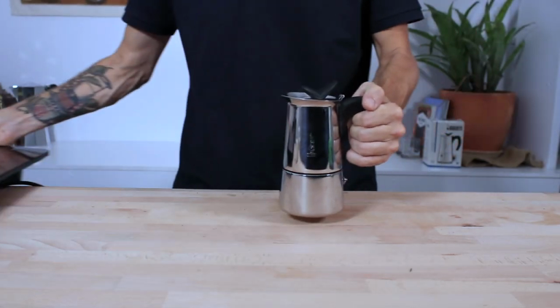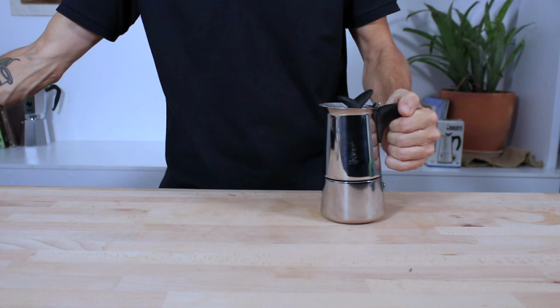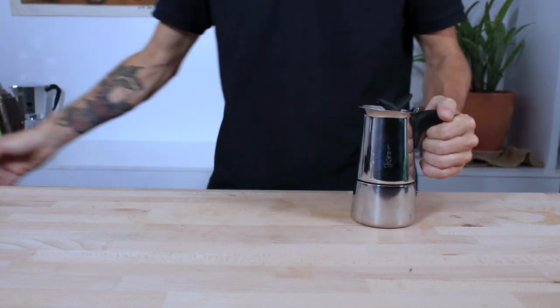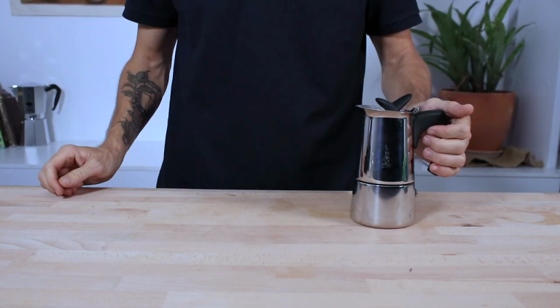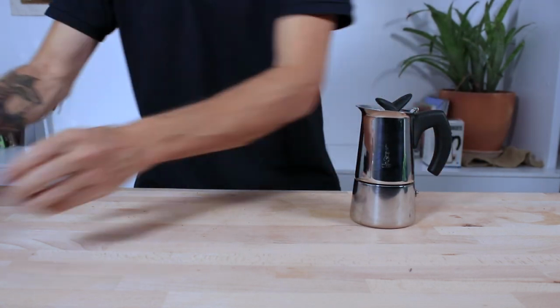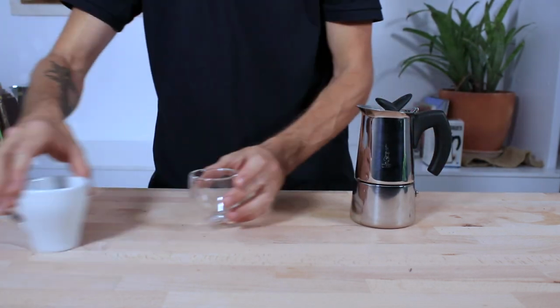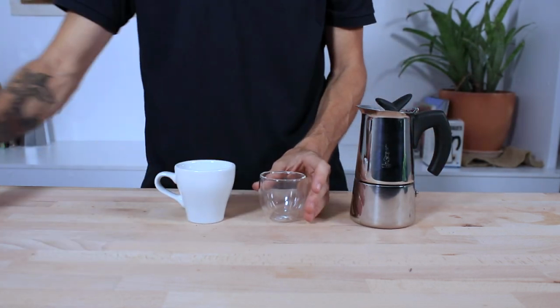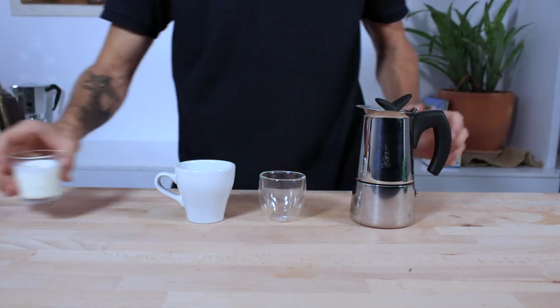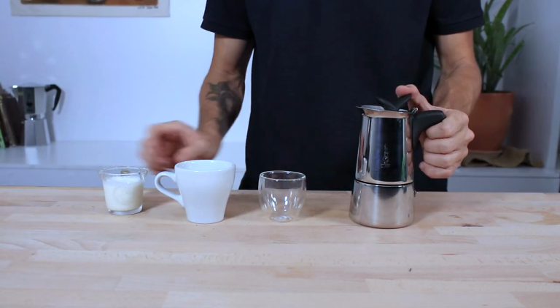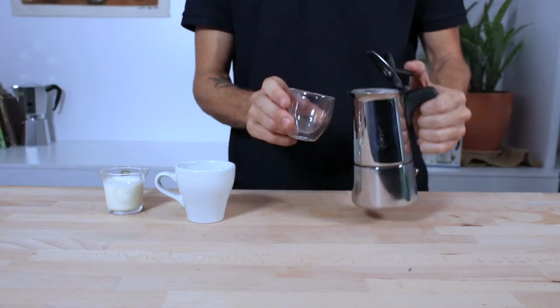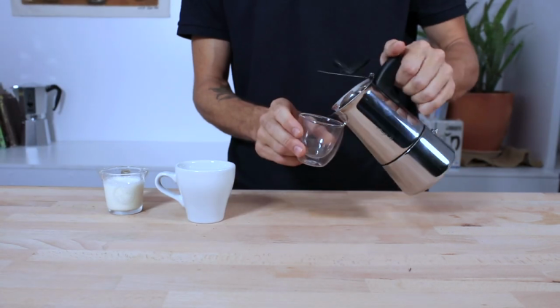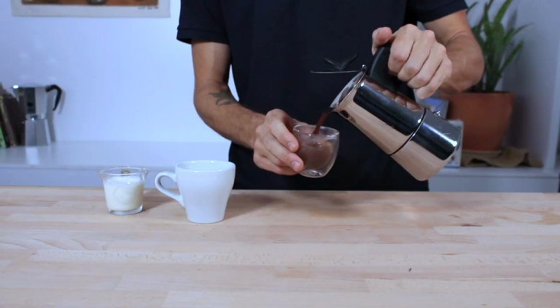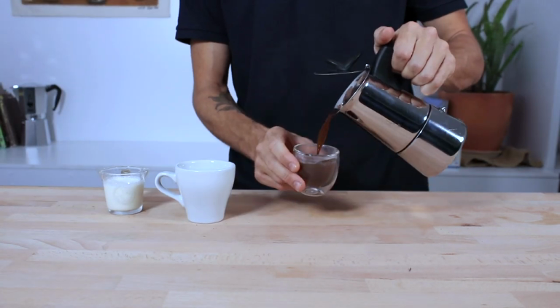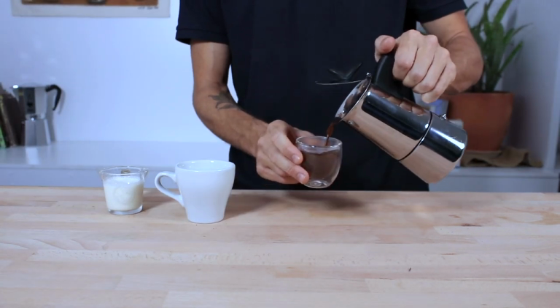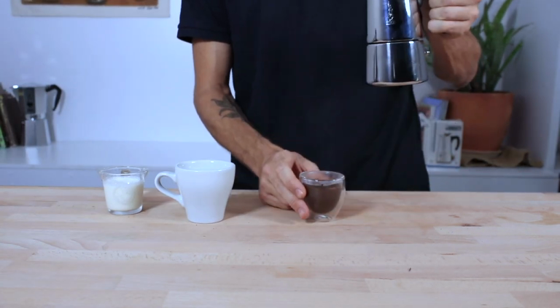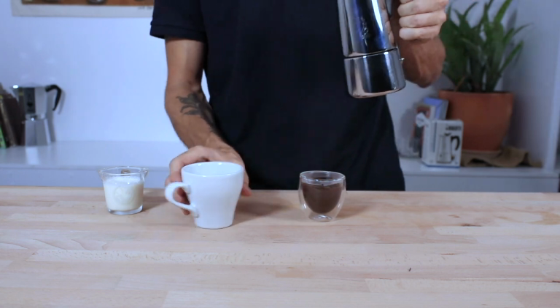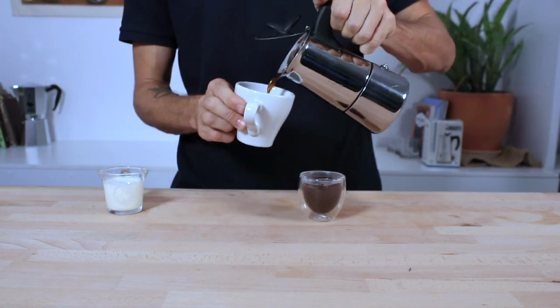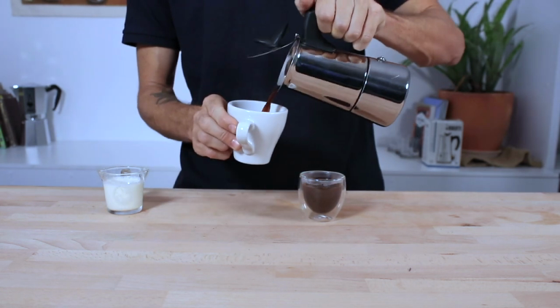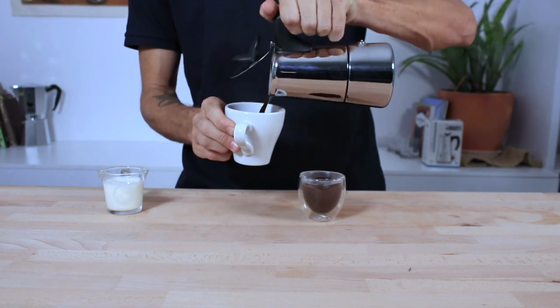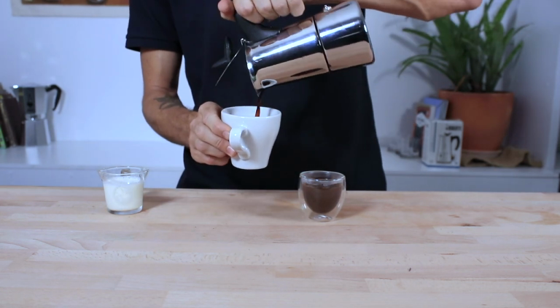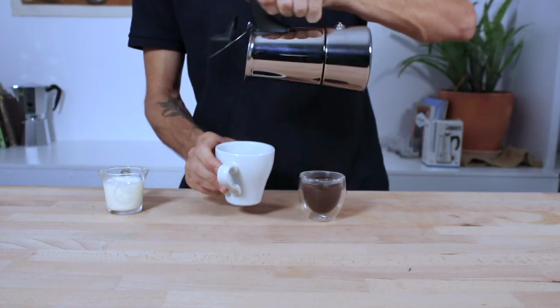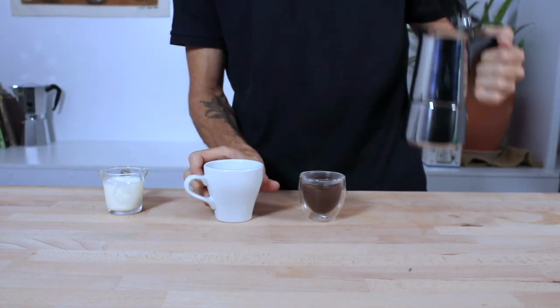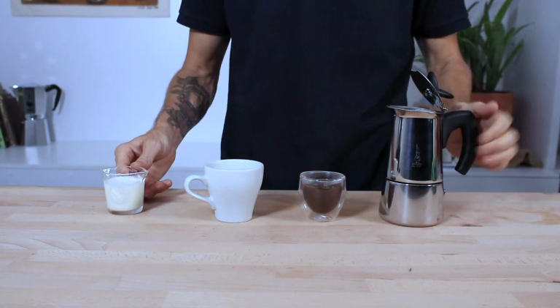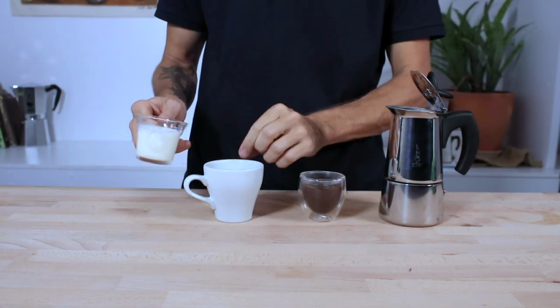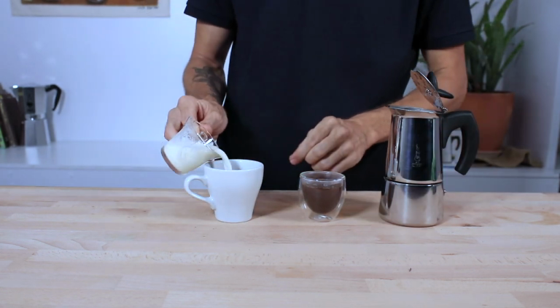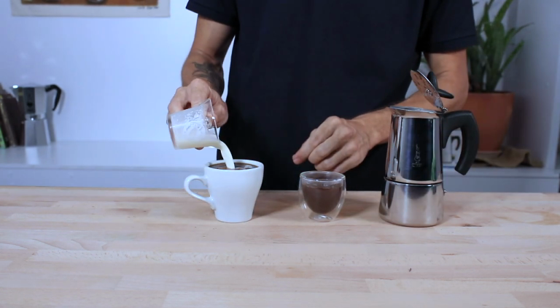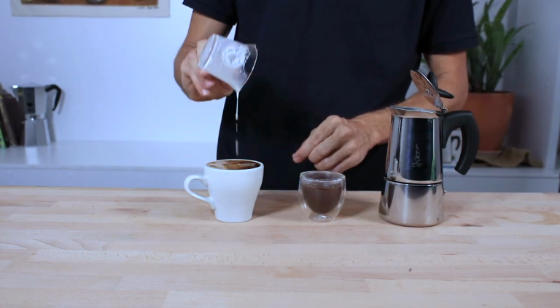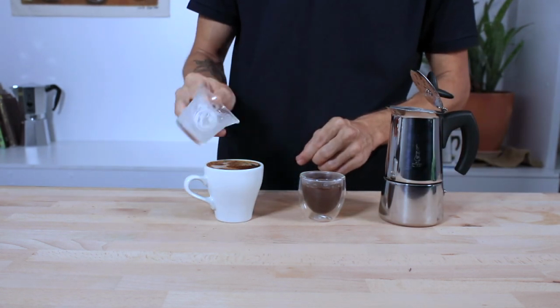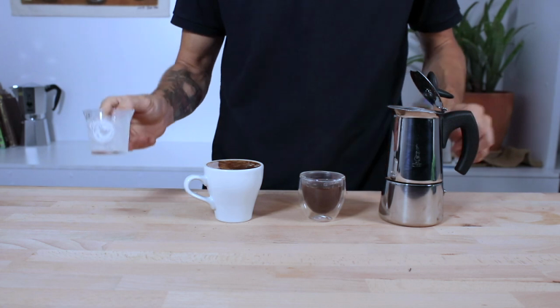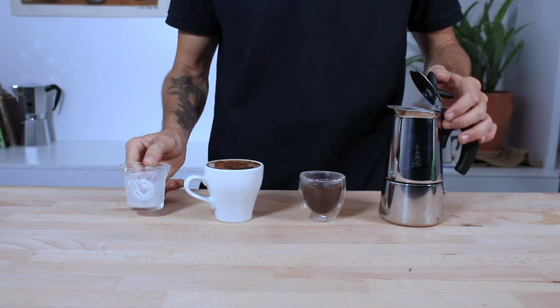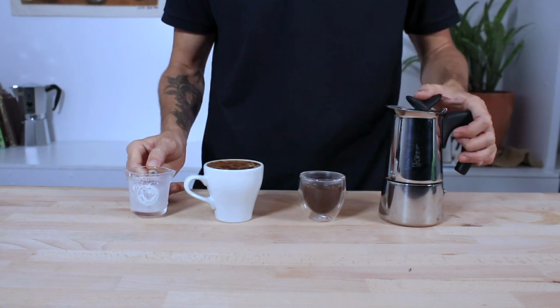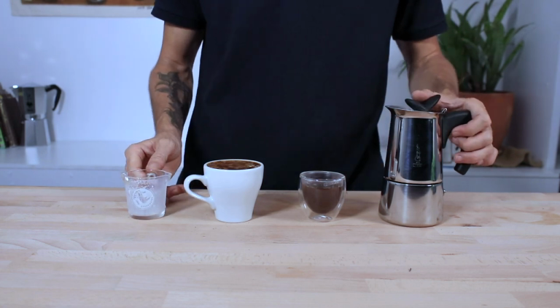Turn off your heat, remove it from the stove and then pour your coffees out into your cups. I'm going to enjoy my coffee straight, but they are the perfect strength to add some milk for a delicious latte or cappuccino.